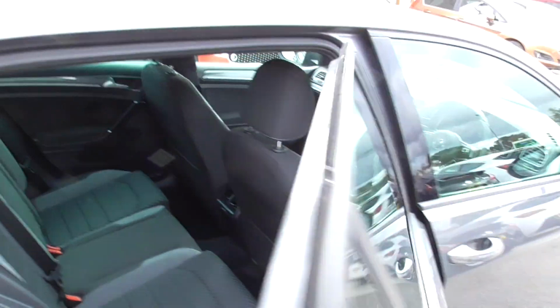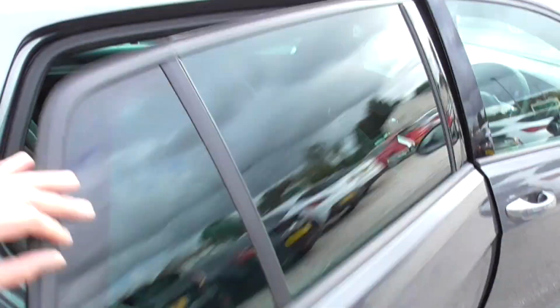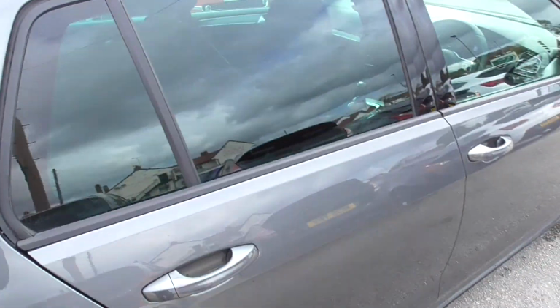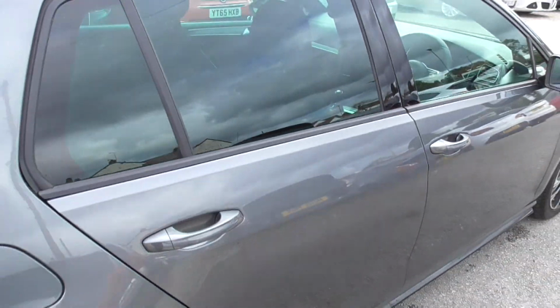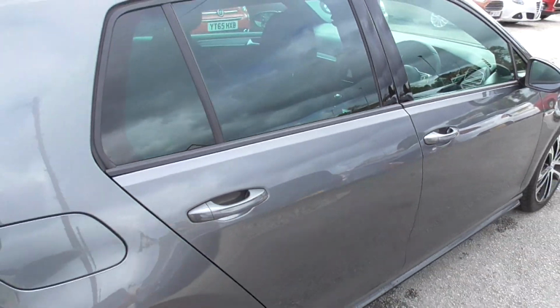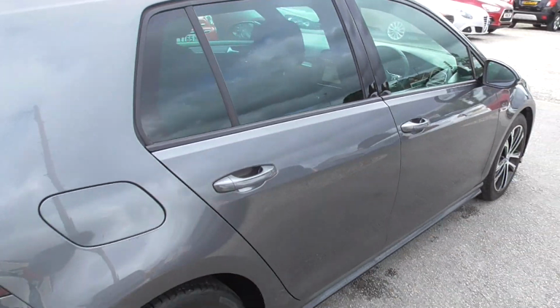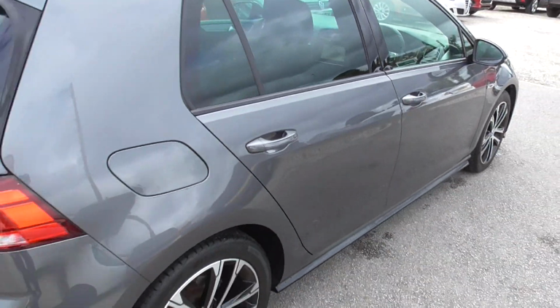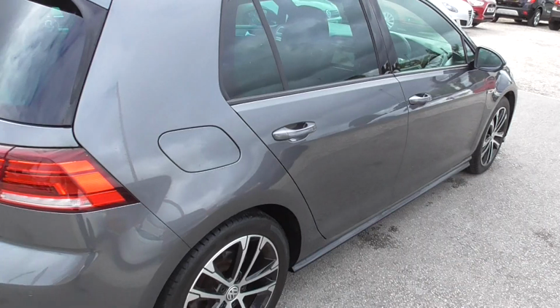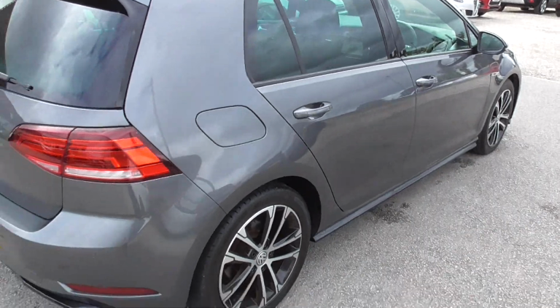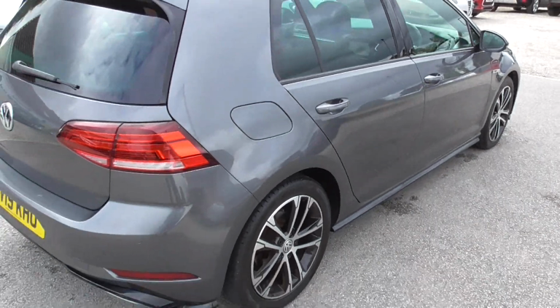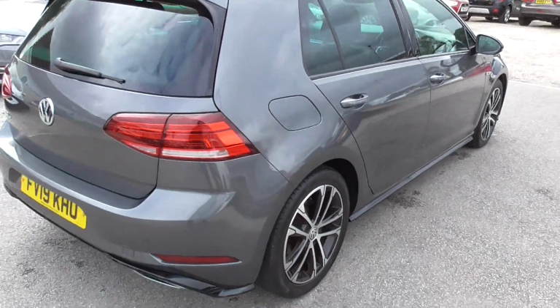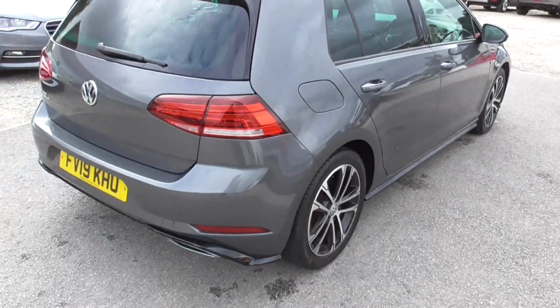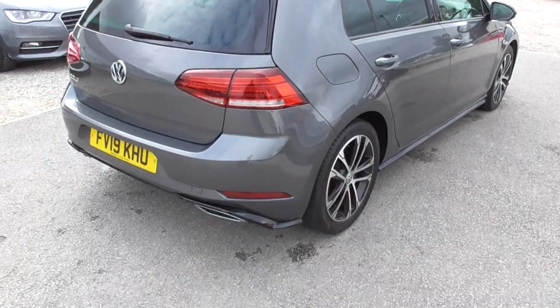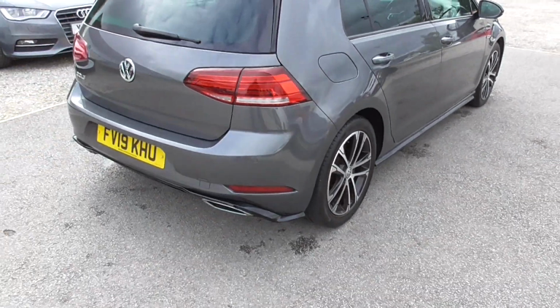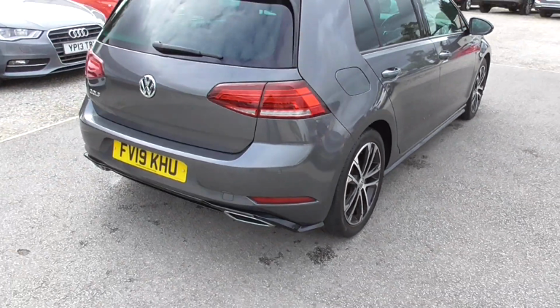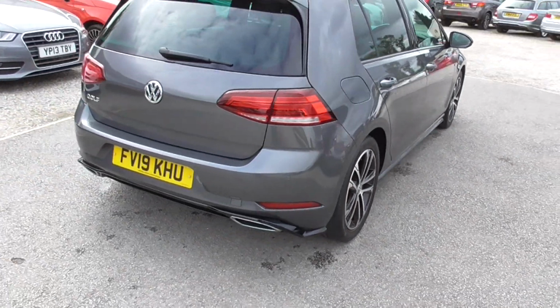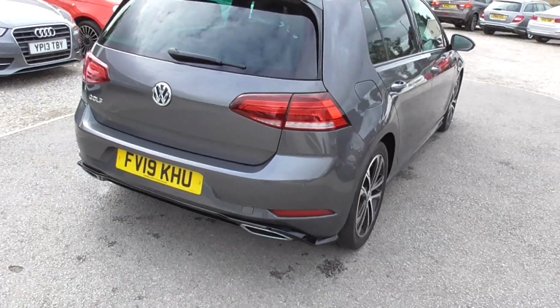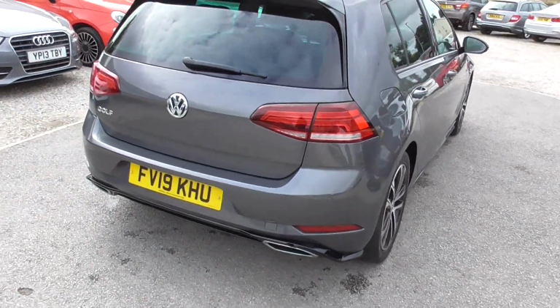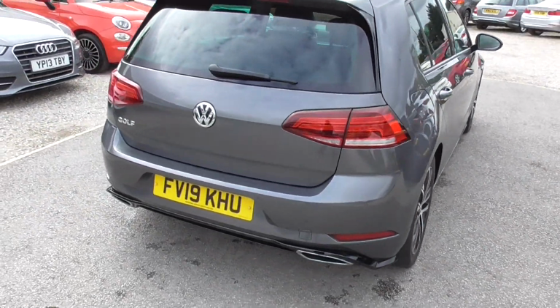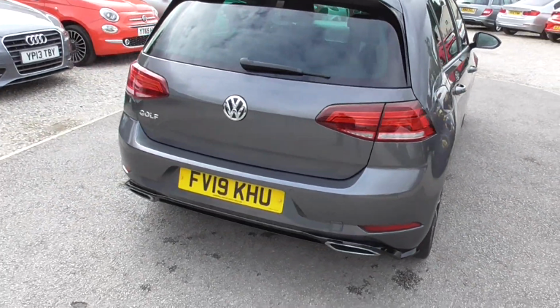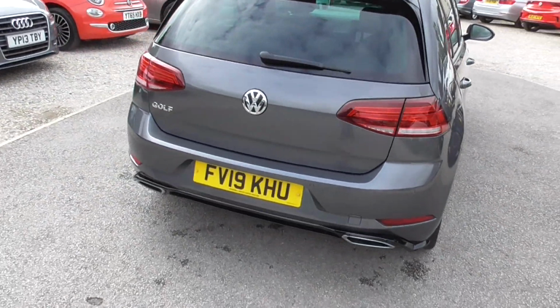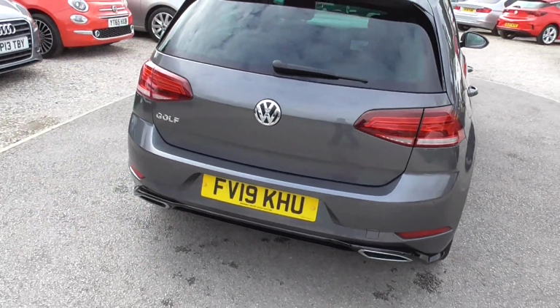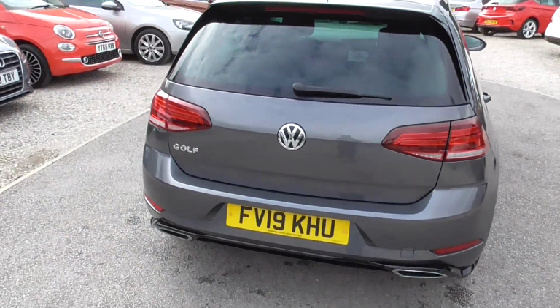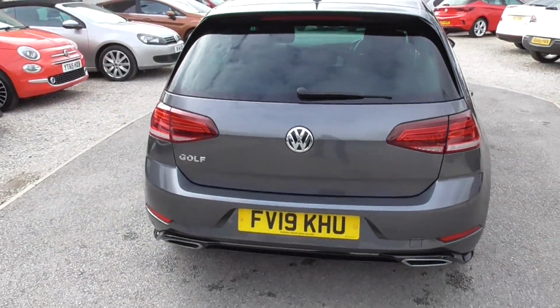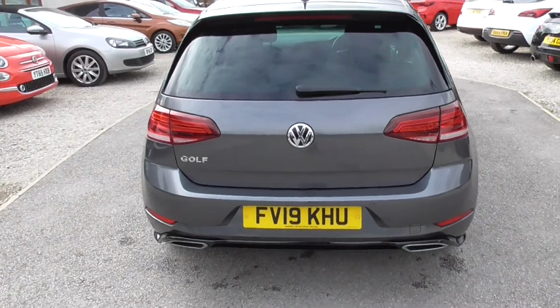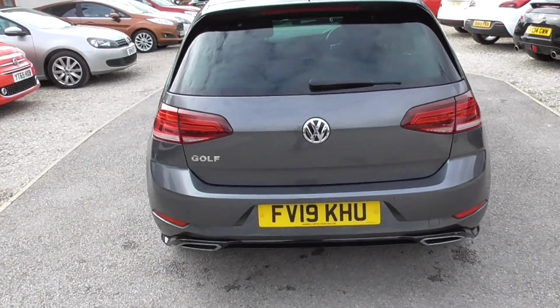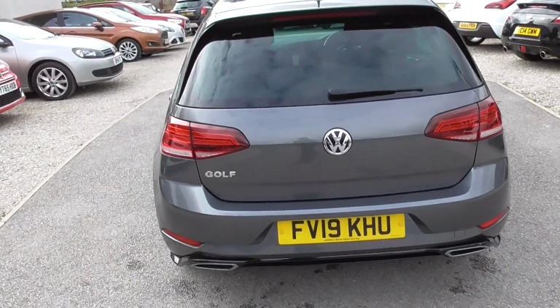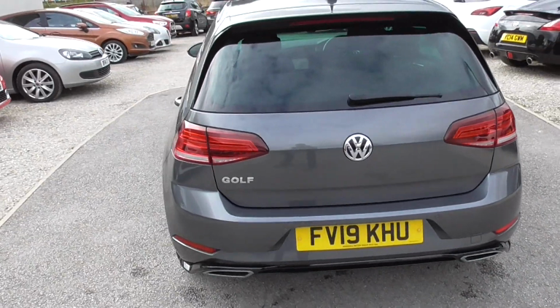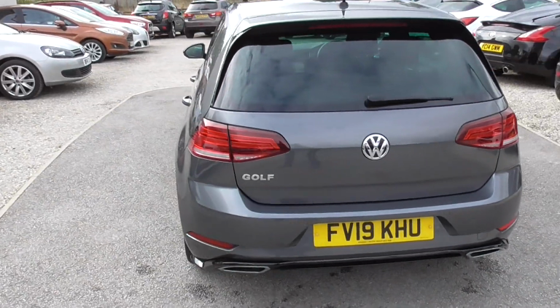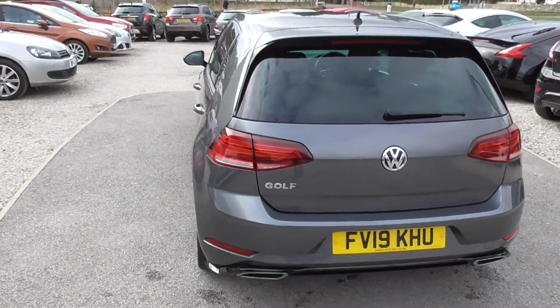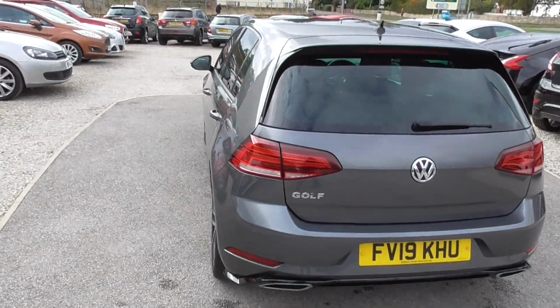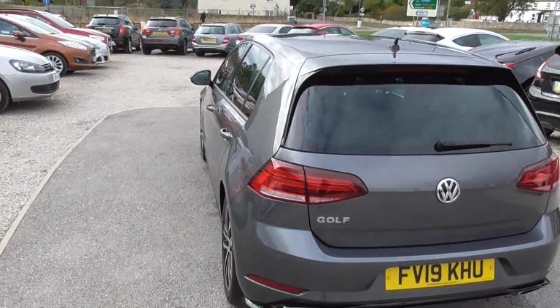We do offer nationwide delivery as well, so if you can't get to the car, you can get the car to you. We can also arrange finance if you're looking at any finance on the car.